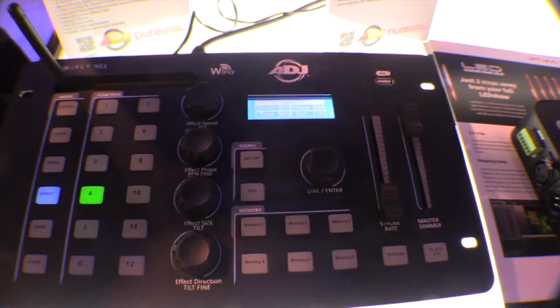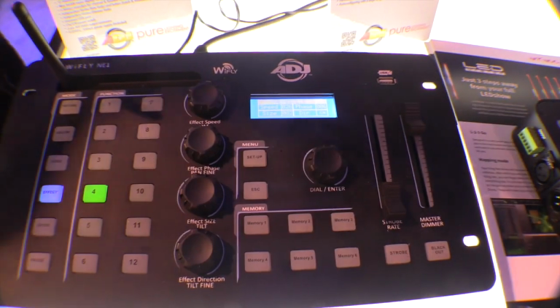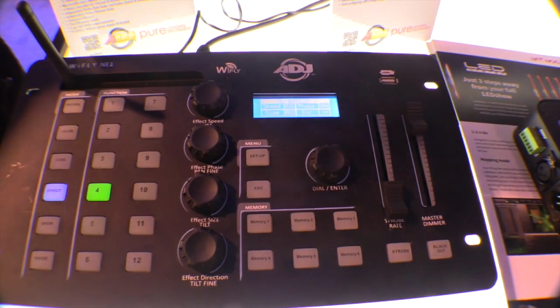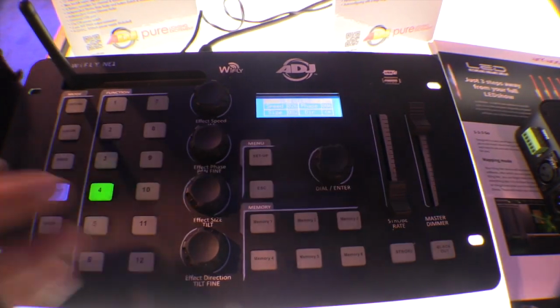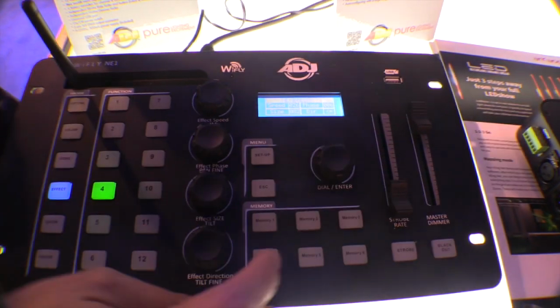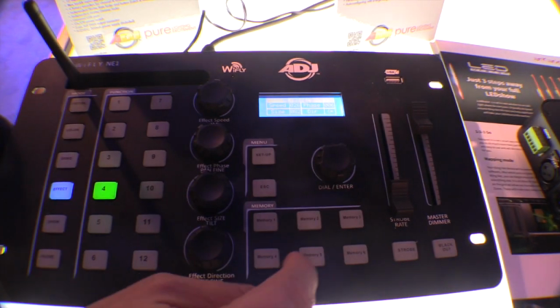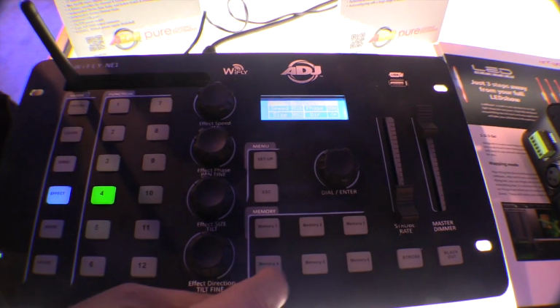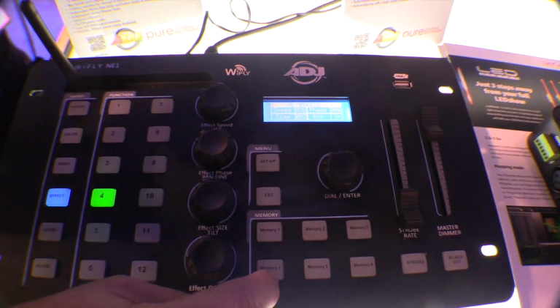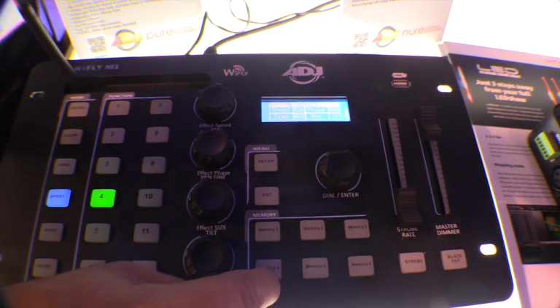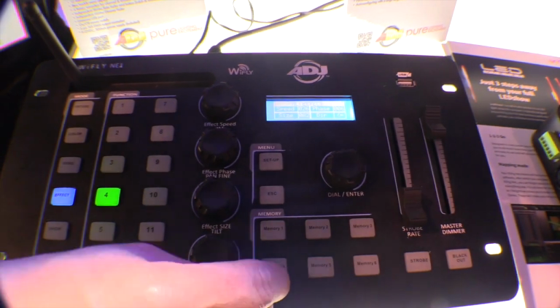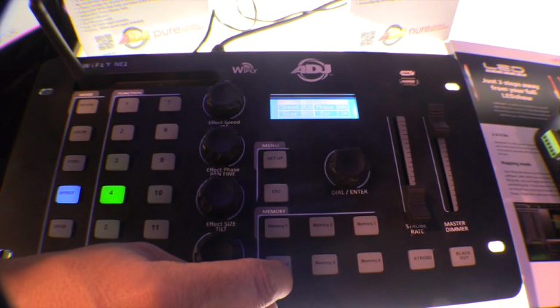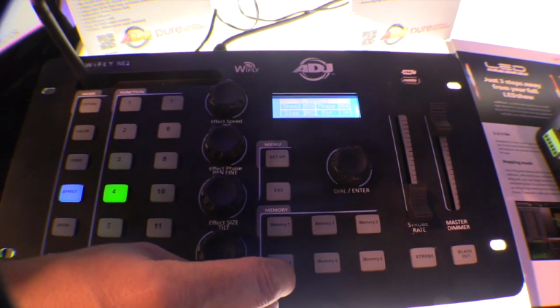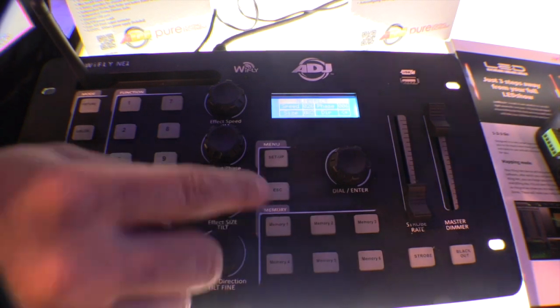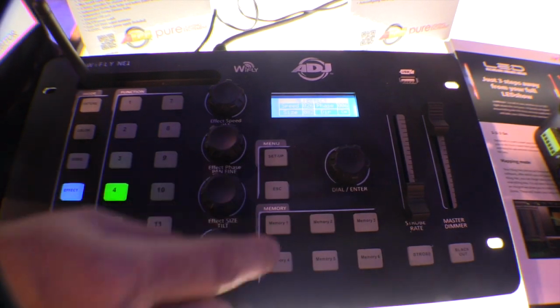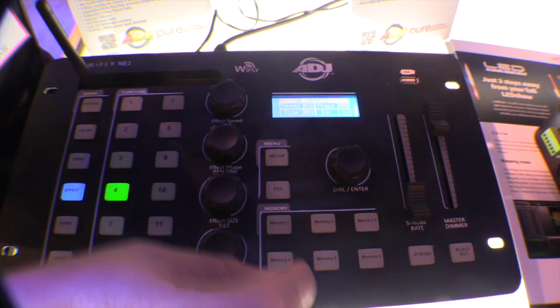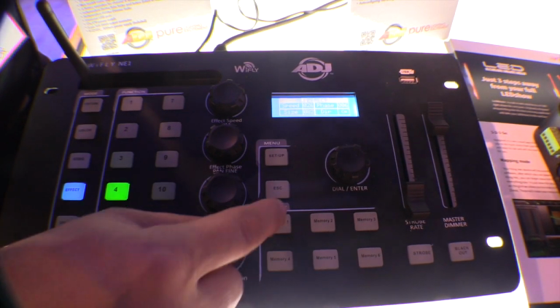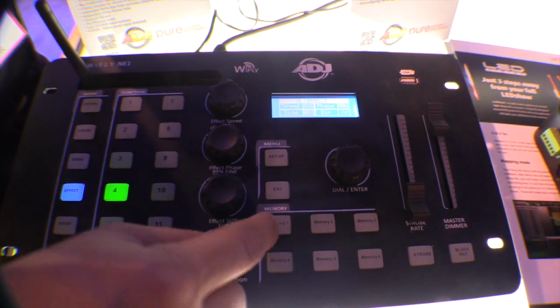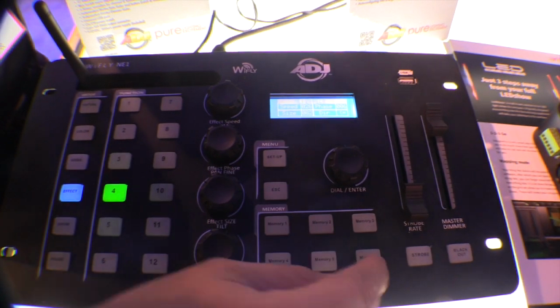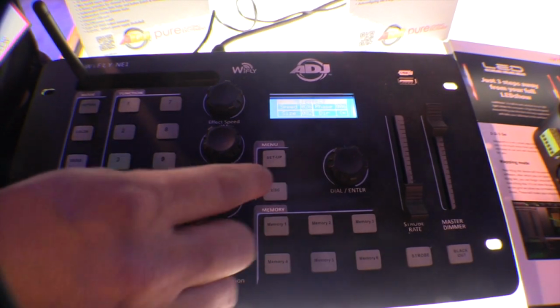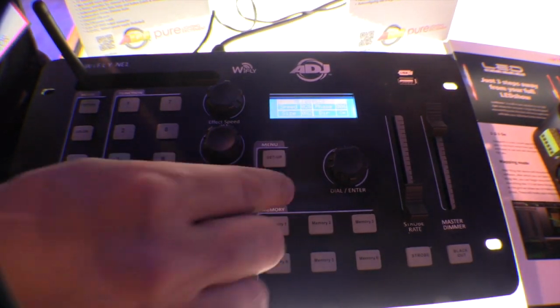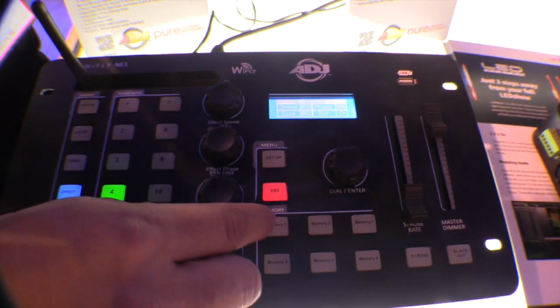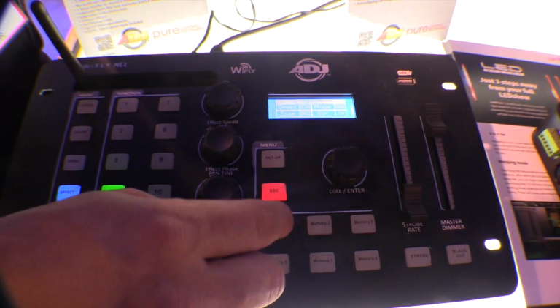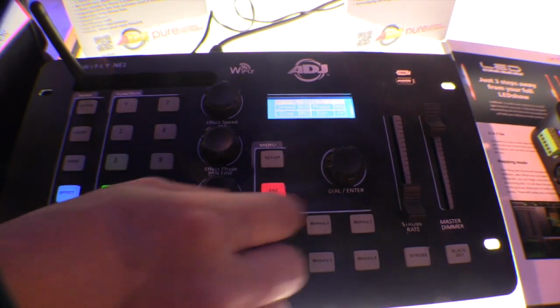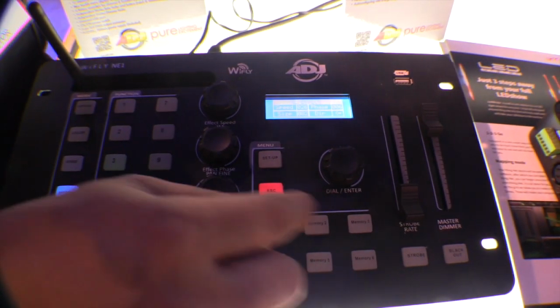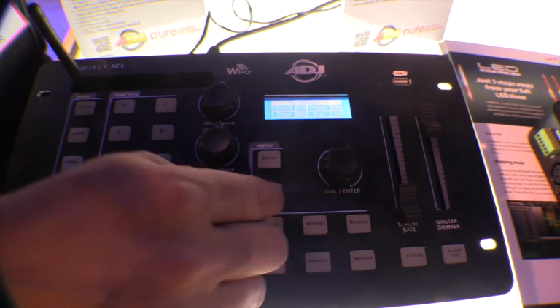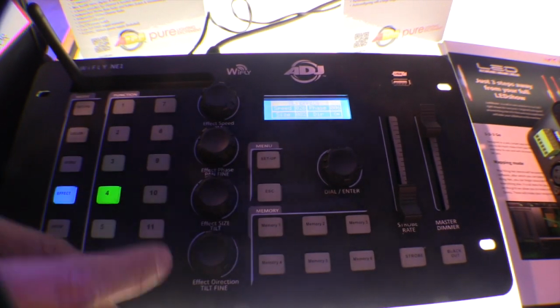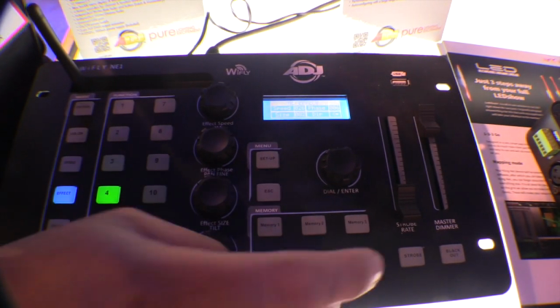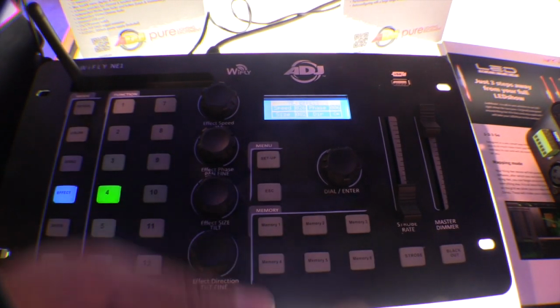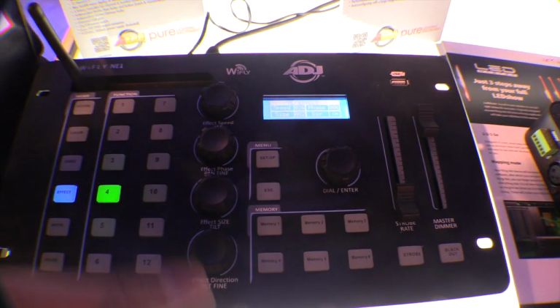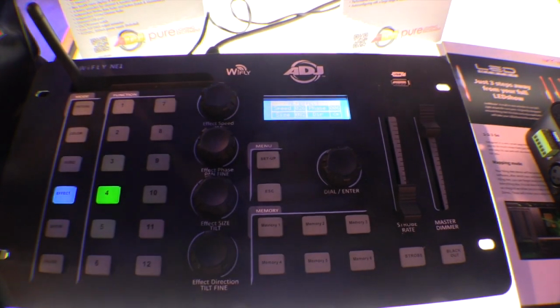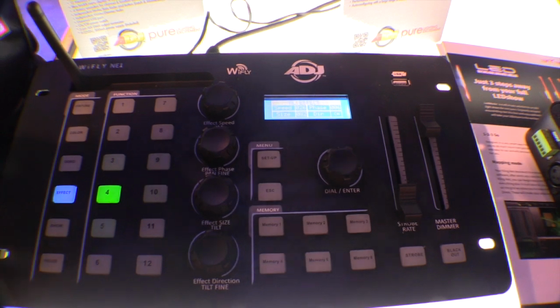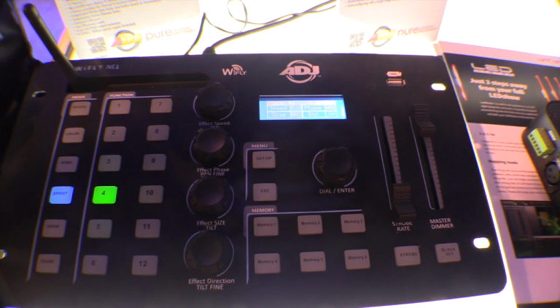If I make a scene that I really like, I can just hold down one of the memory buttons. There are two banks — one through six, and seven through twelve. Save it and it's good to go.